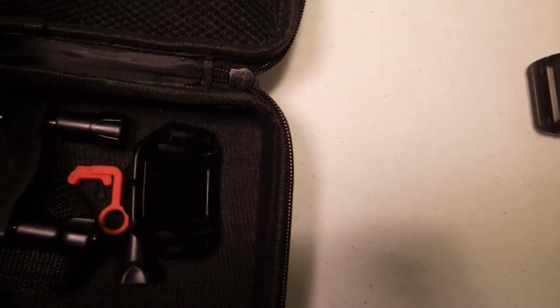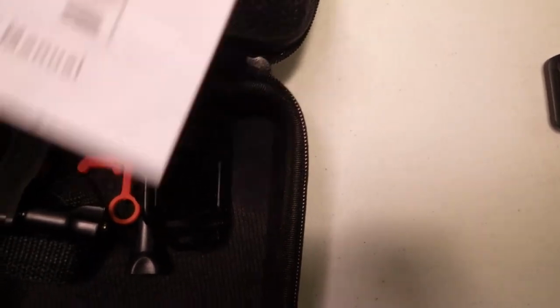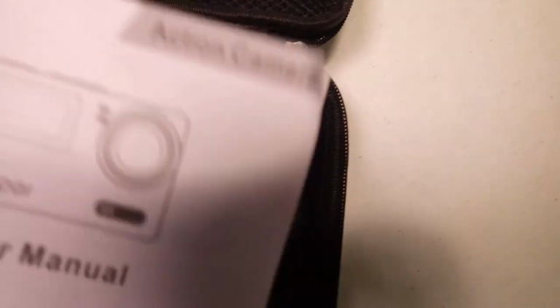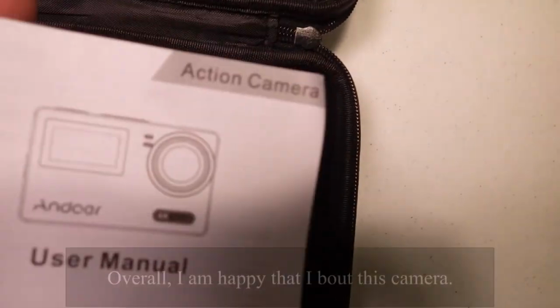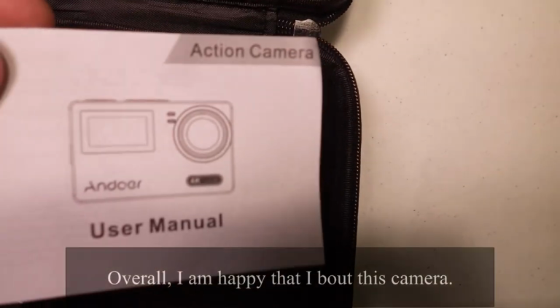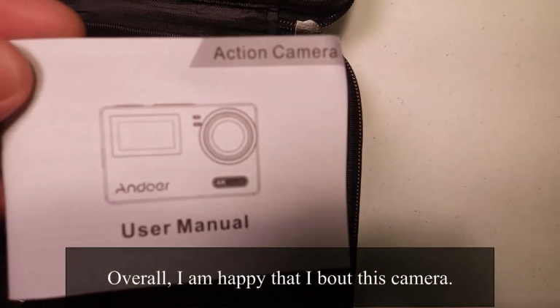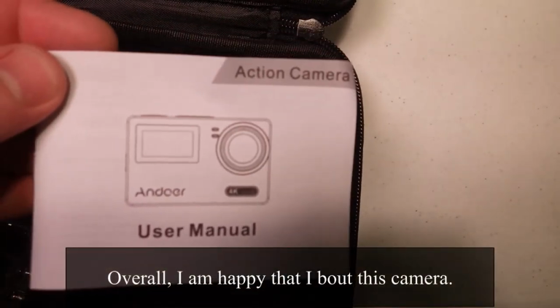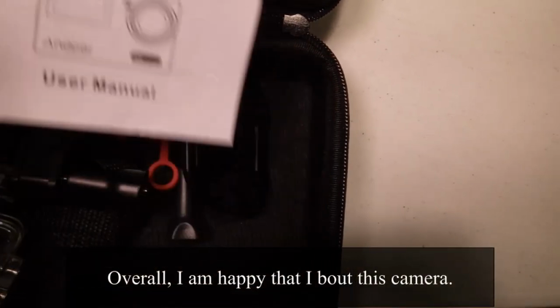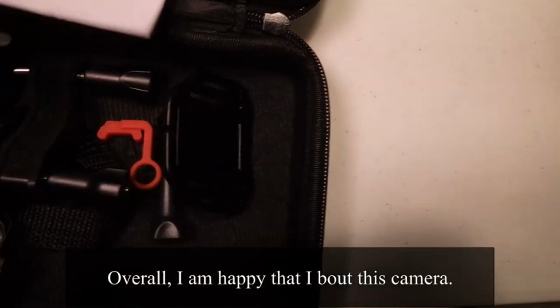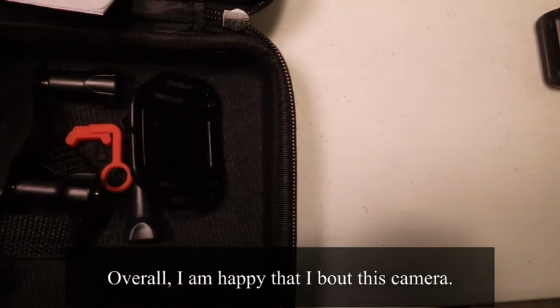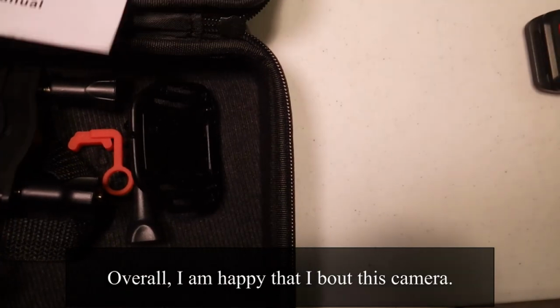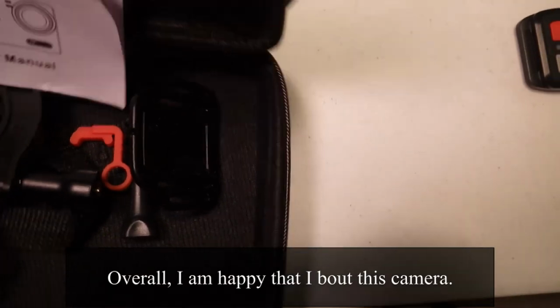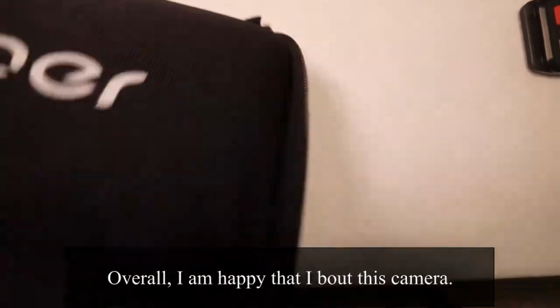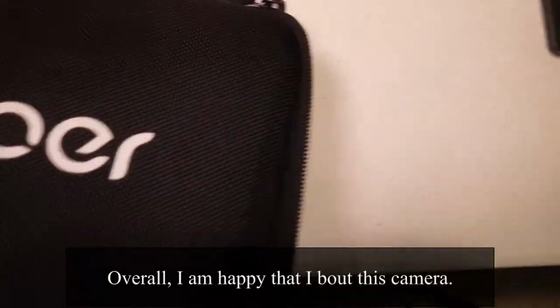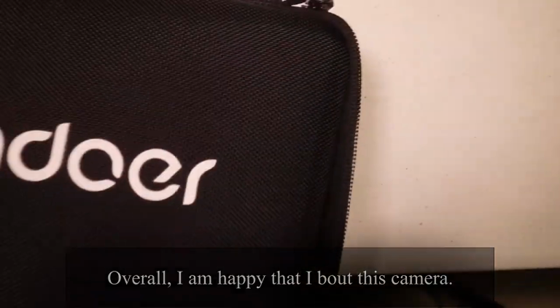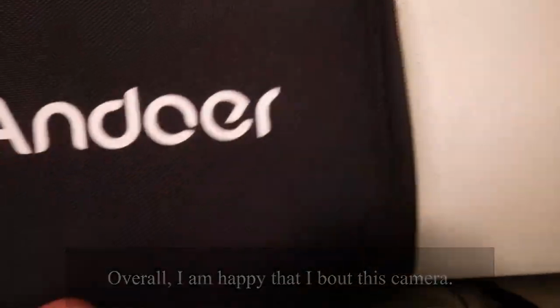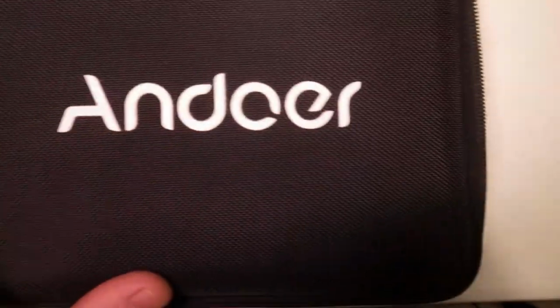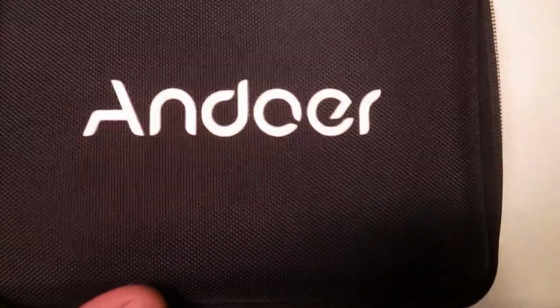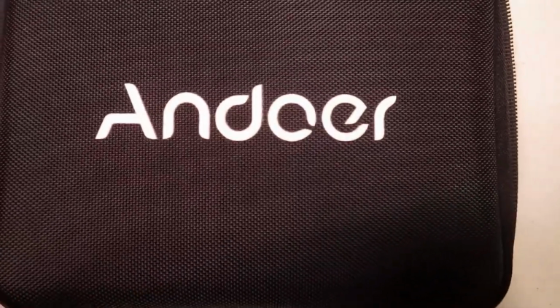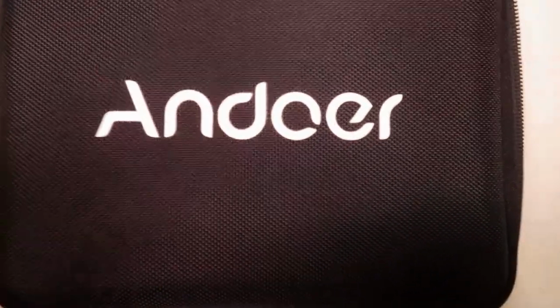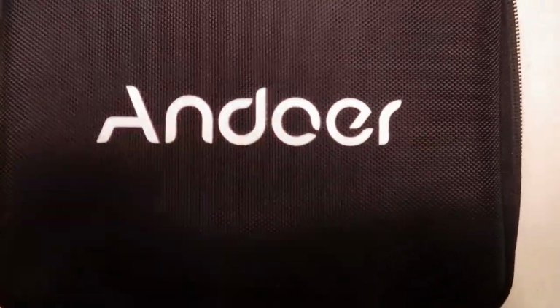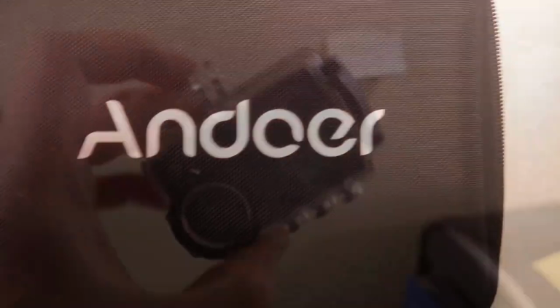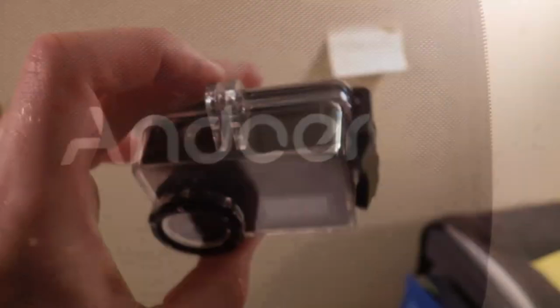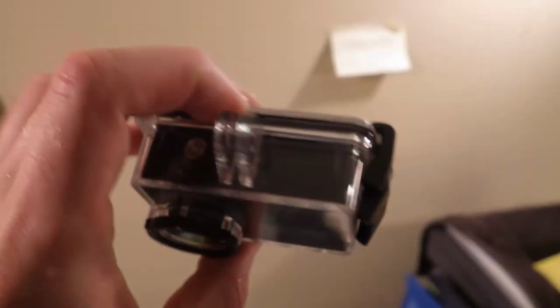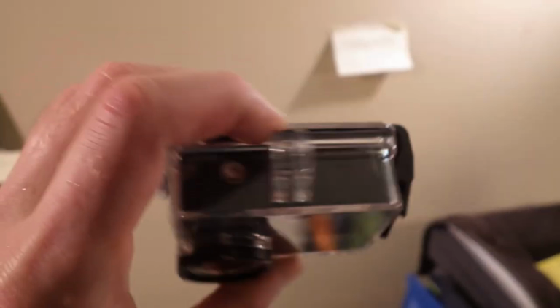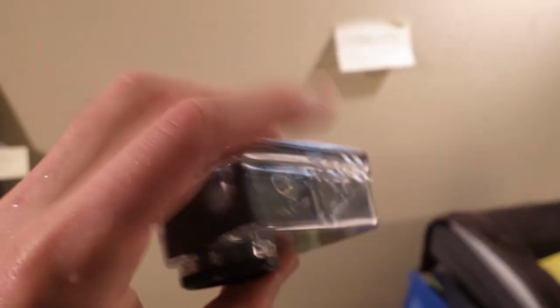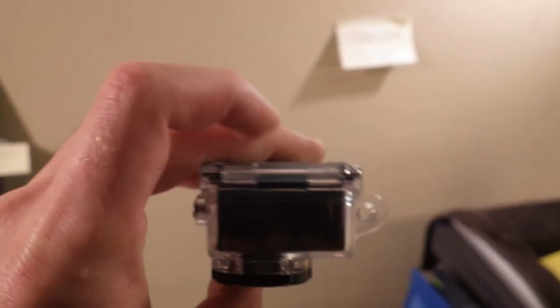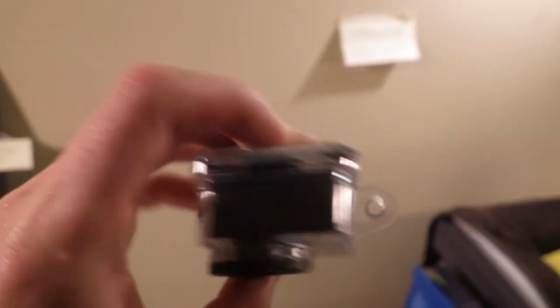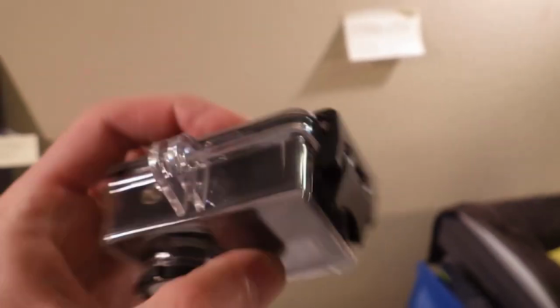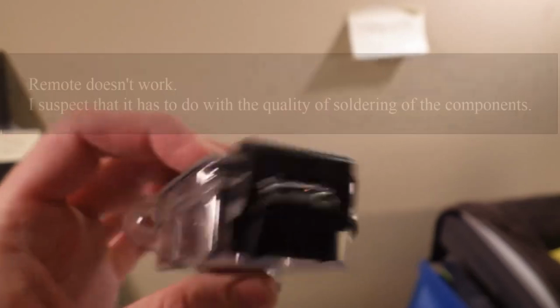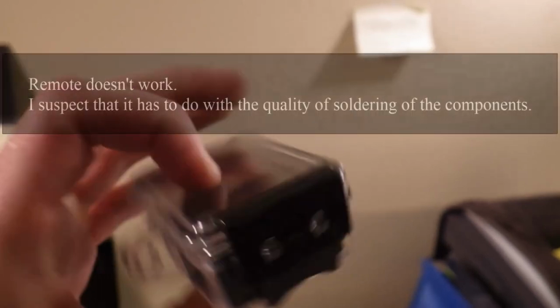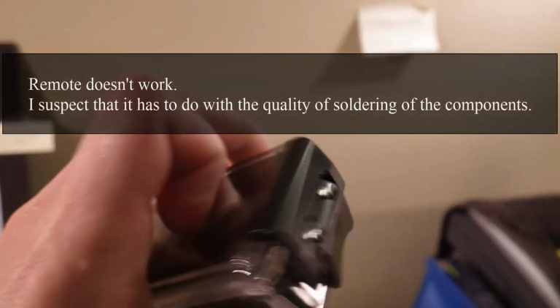The manual is pretty straightforward. It doesn't explain why the red silicone piece is in there. This is the enclosure — a nice clip.